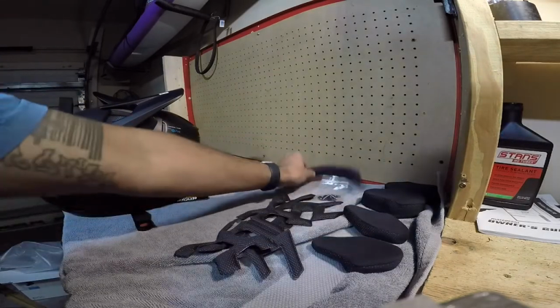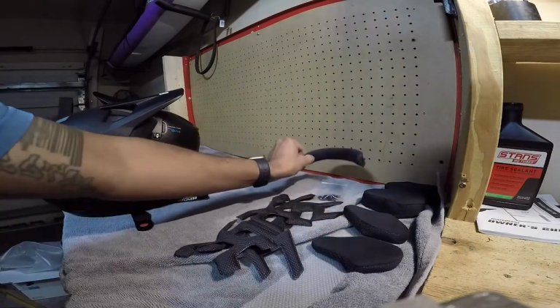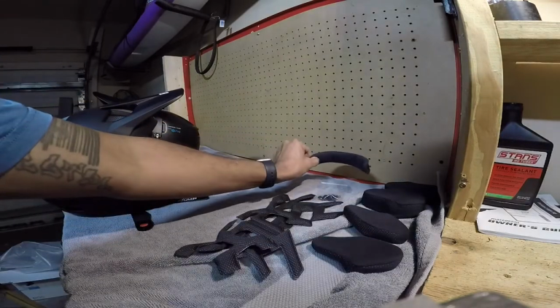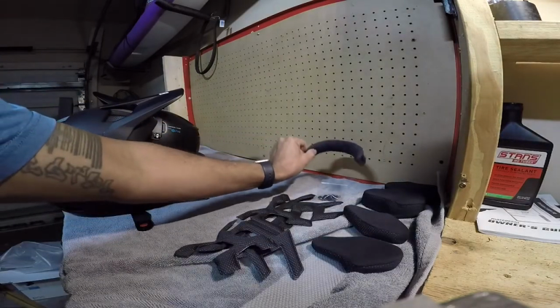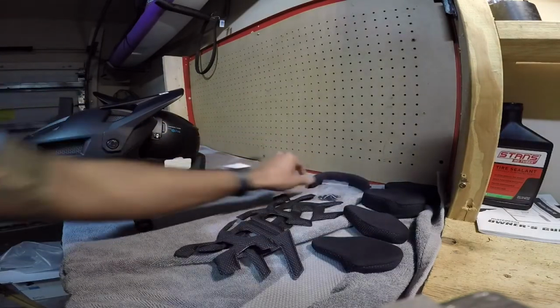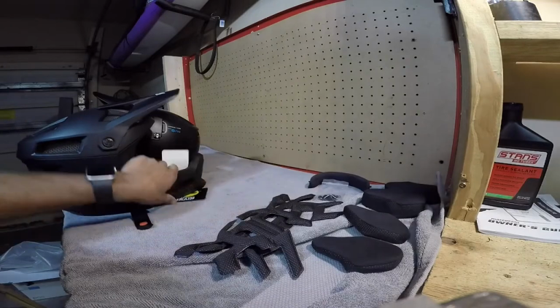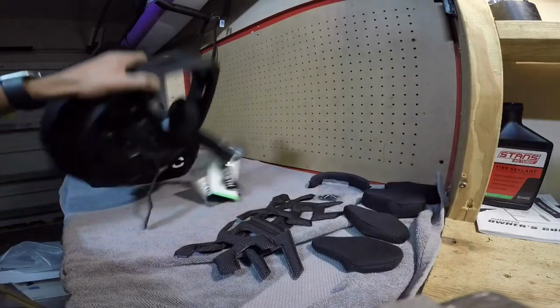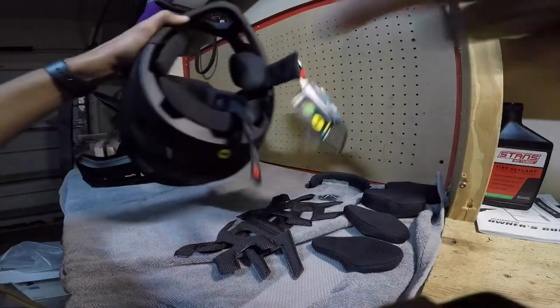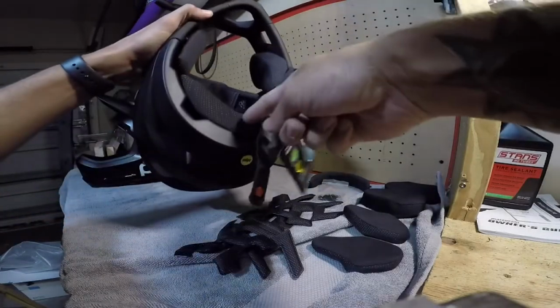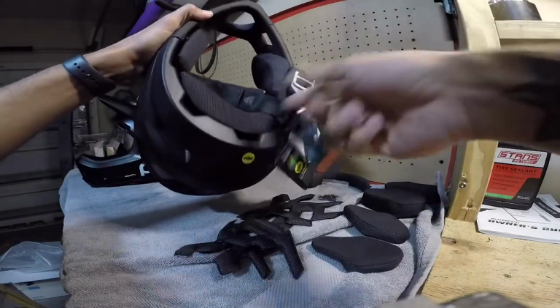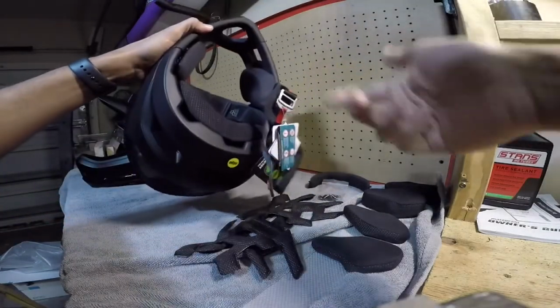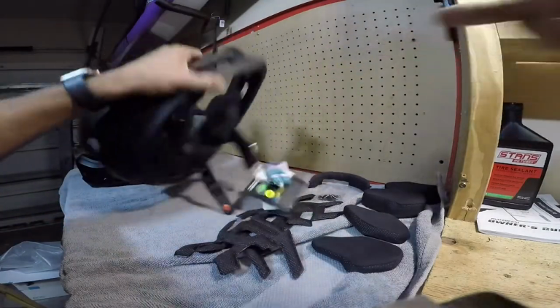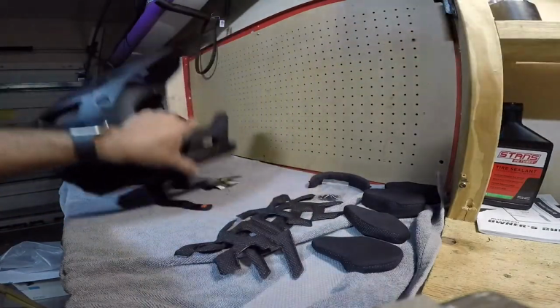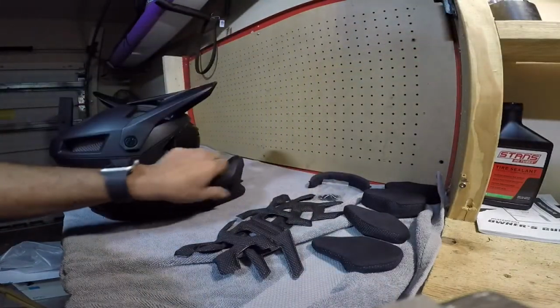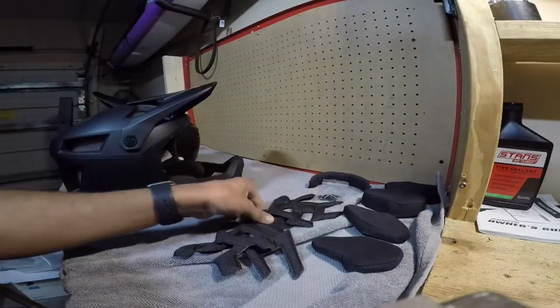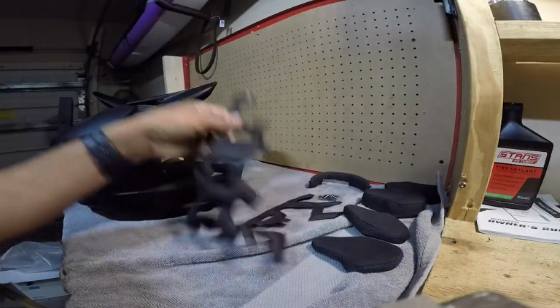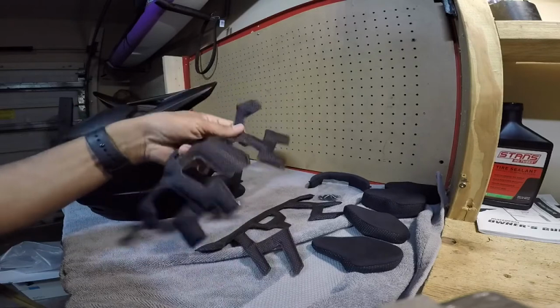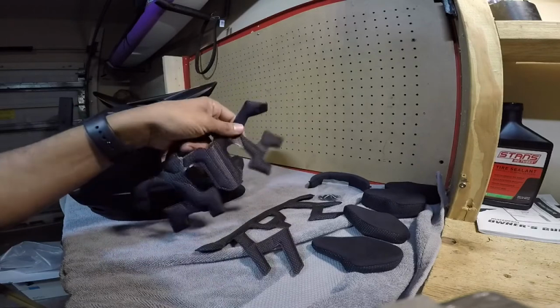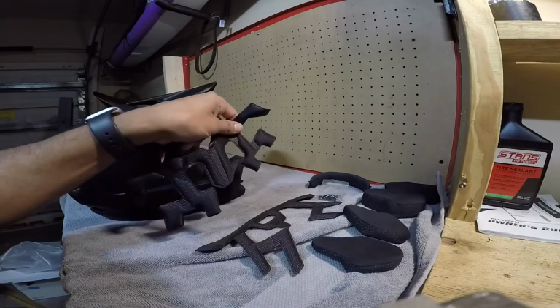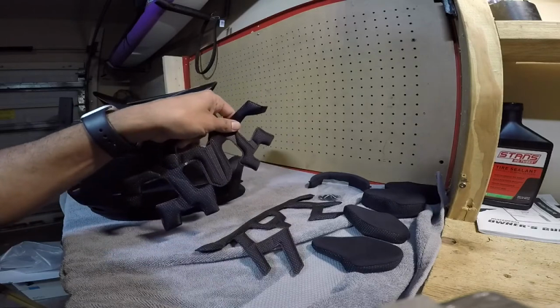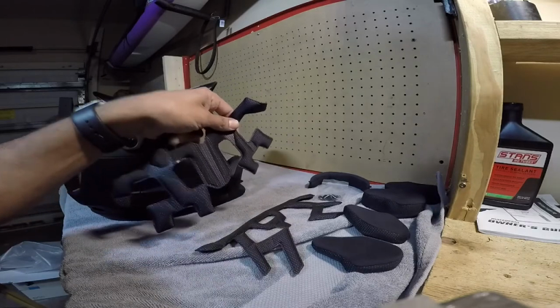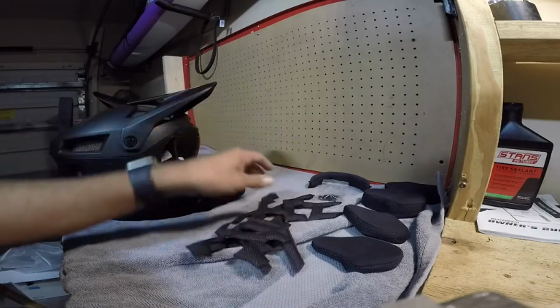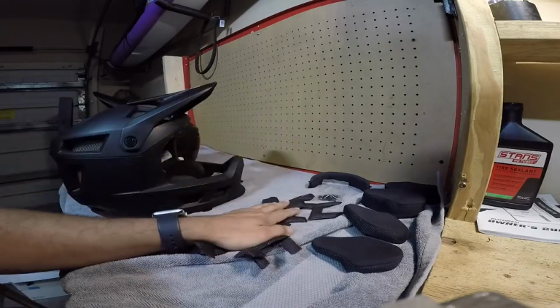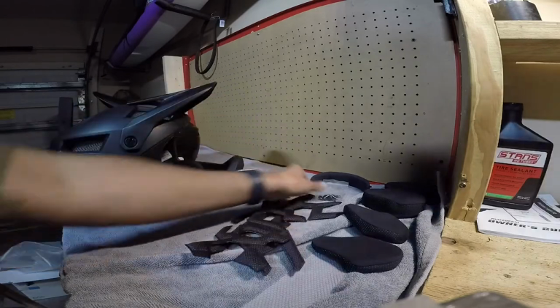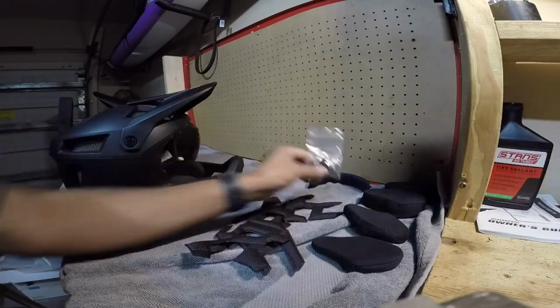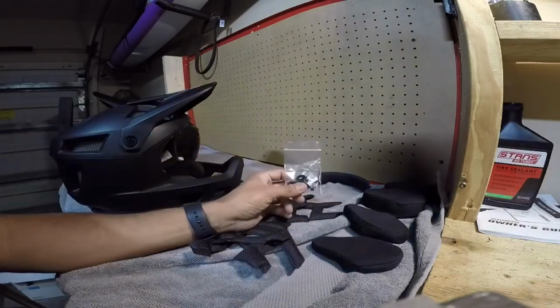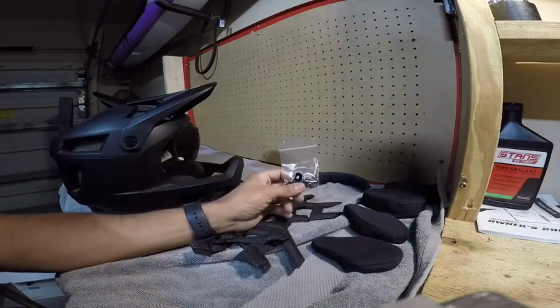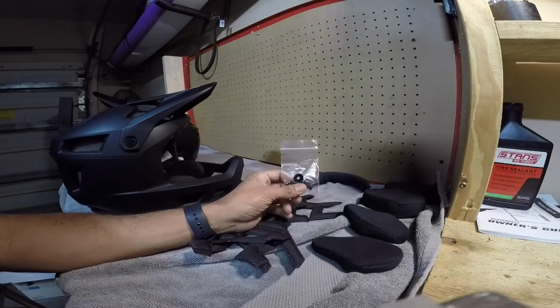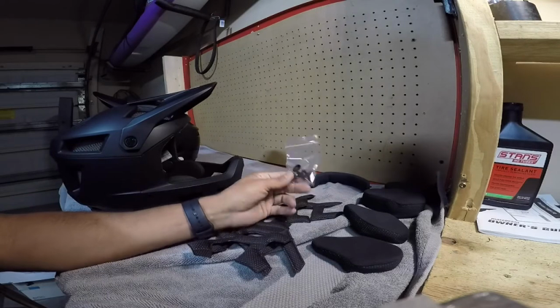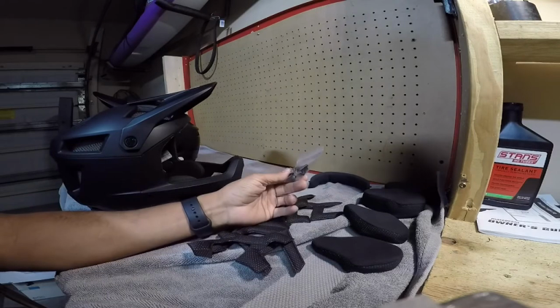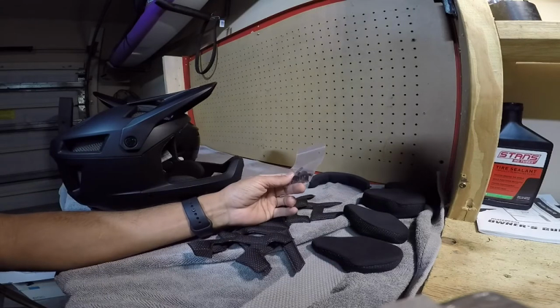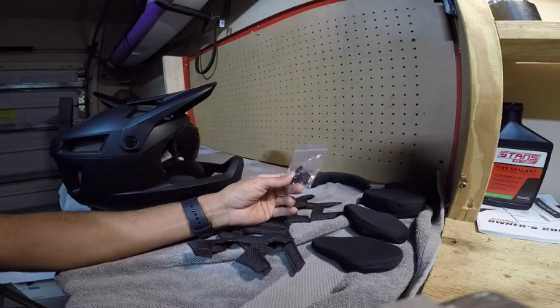You have a neck brace — a small neck brace and a medium neck brace. It's also got two different head pads that help out with fitment, and some little tabs here for the visor.